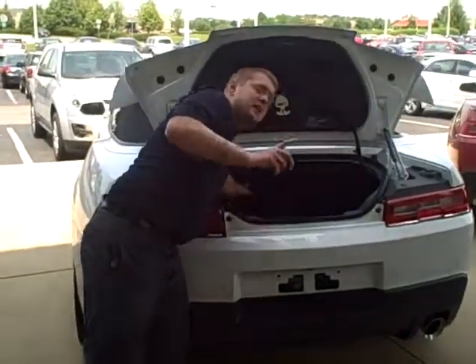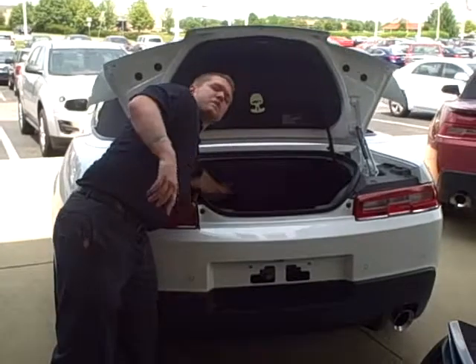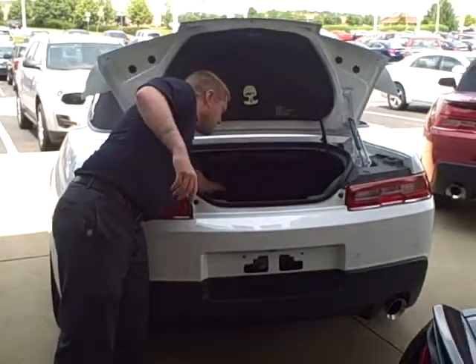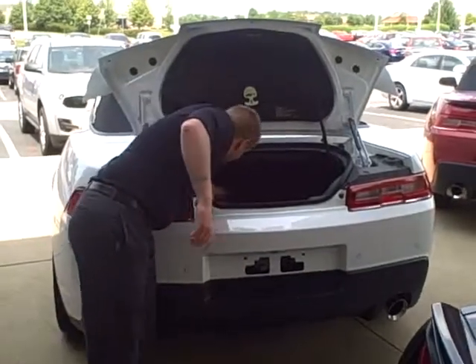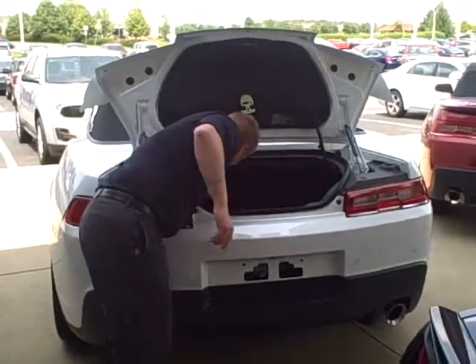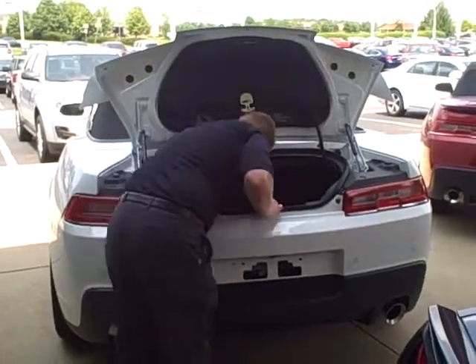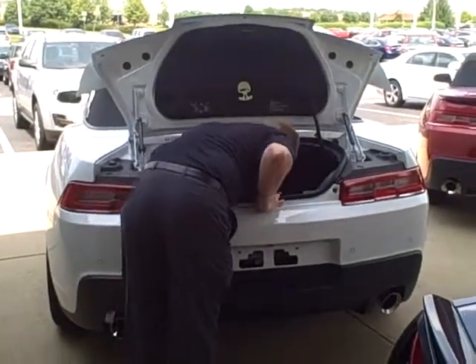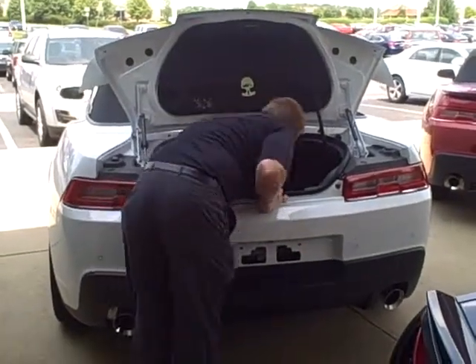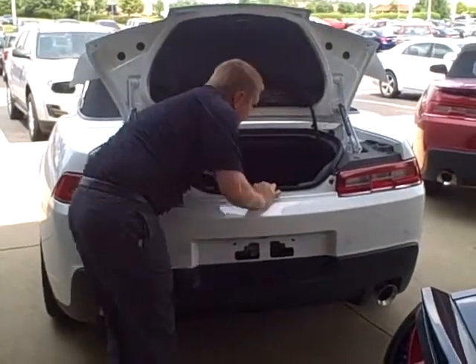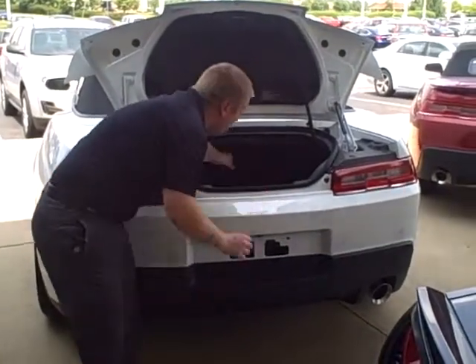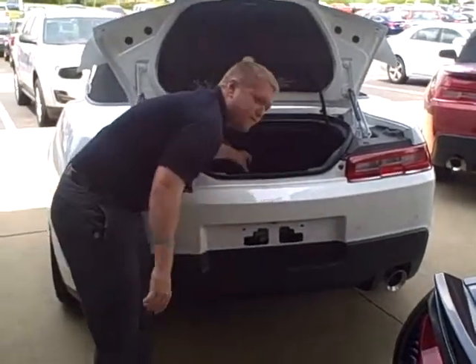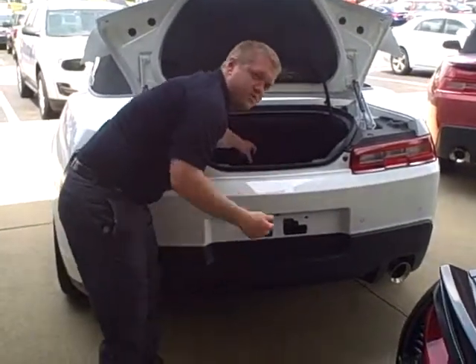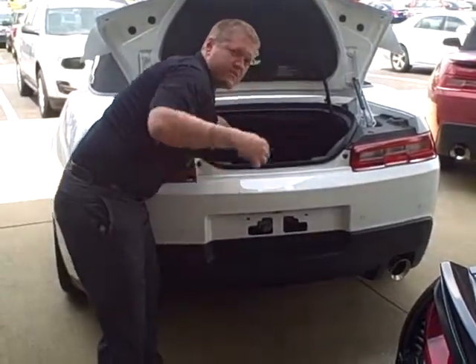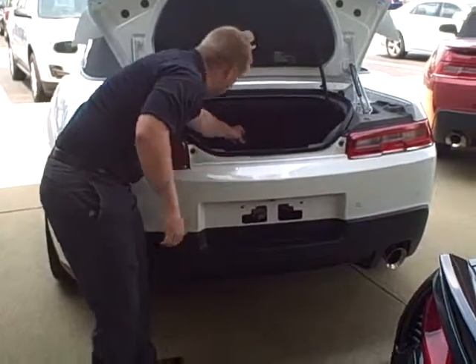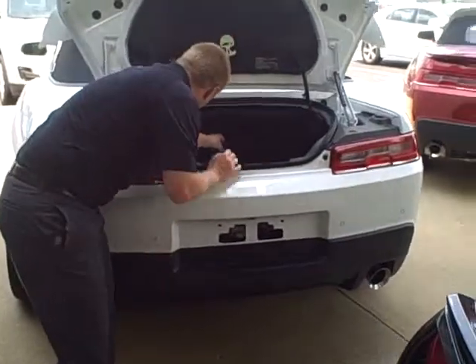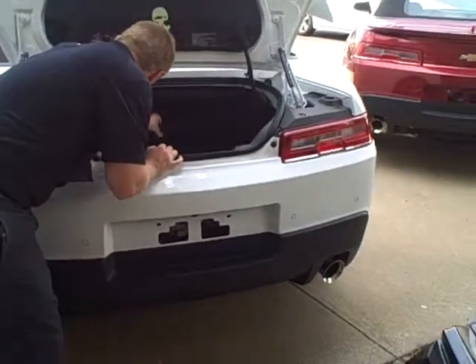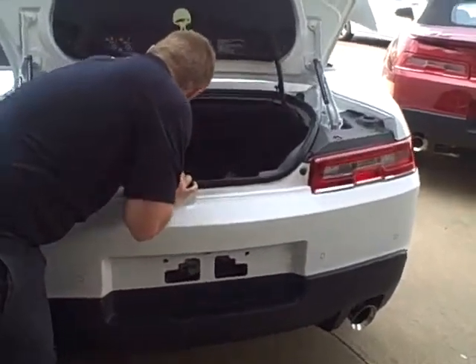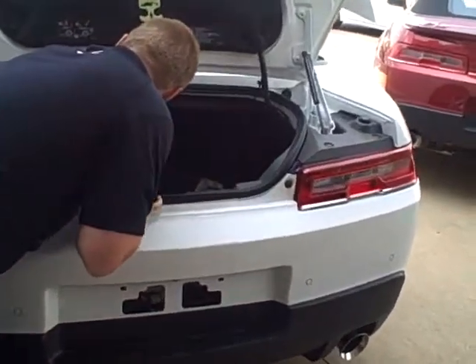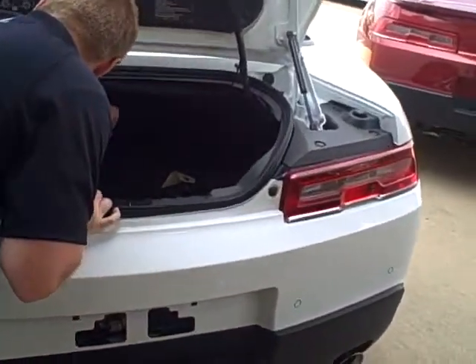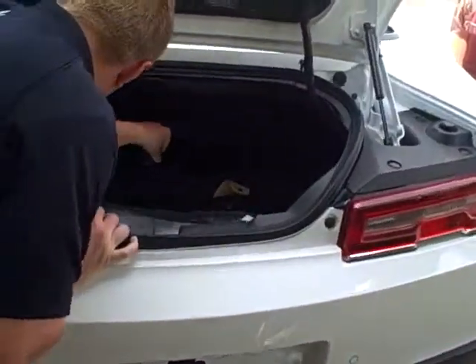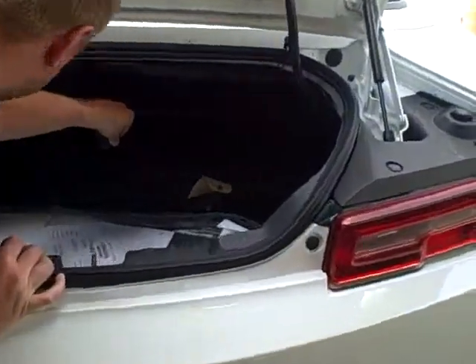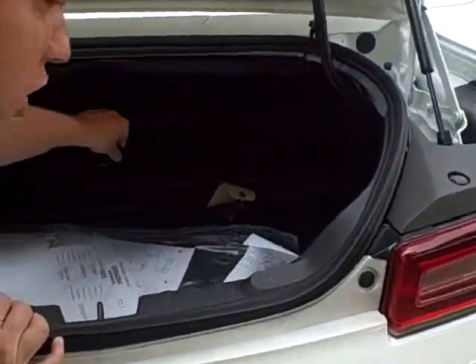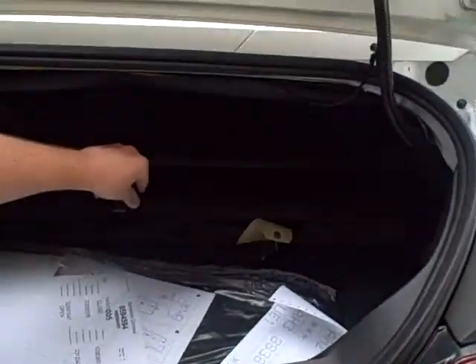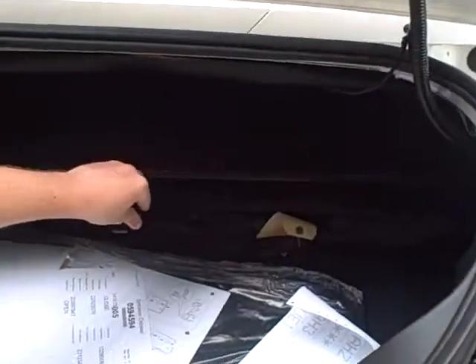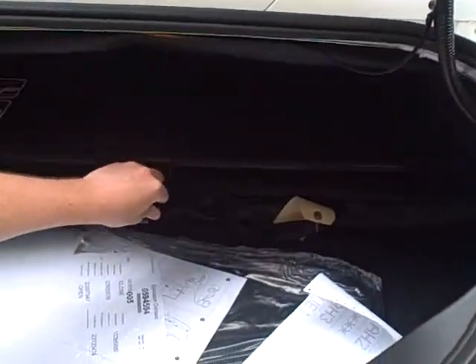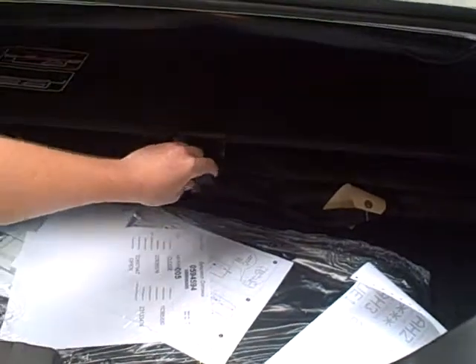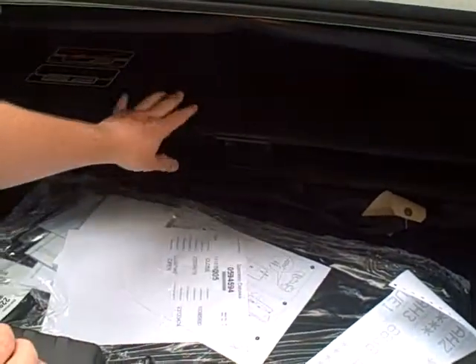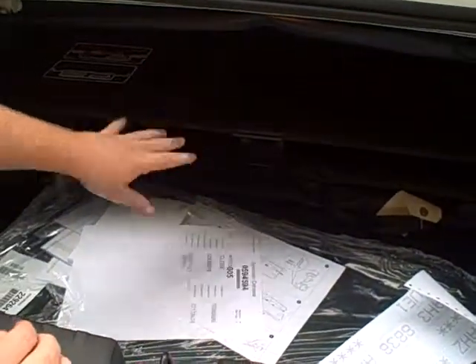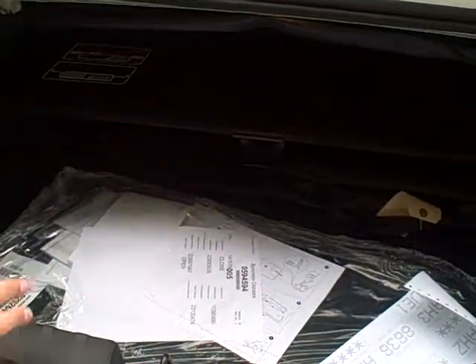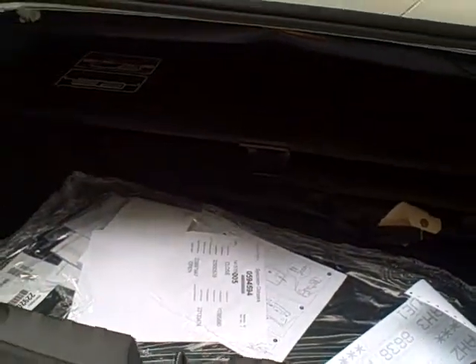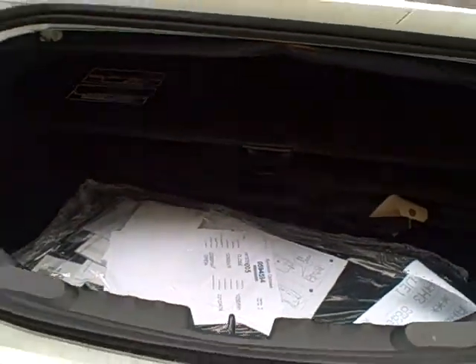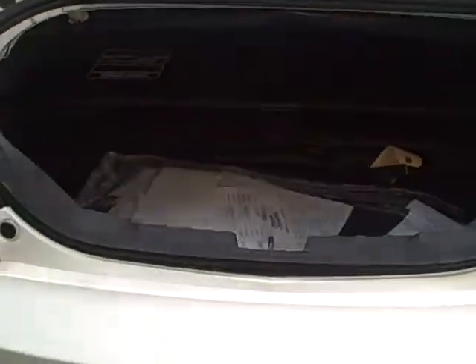First step, you want to make sure you have this here all the way forward. Come take a look. This is a little cargo net that you have to put all the way forward just like that. It has to be in that position.